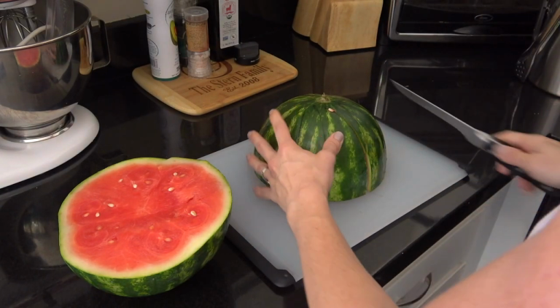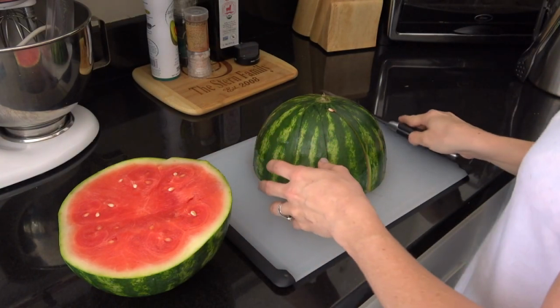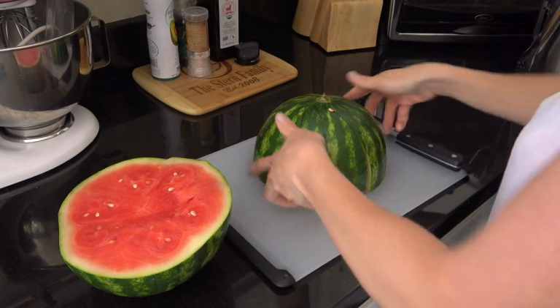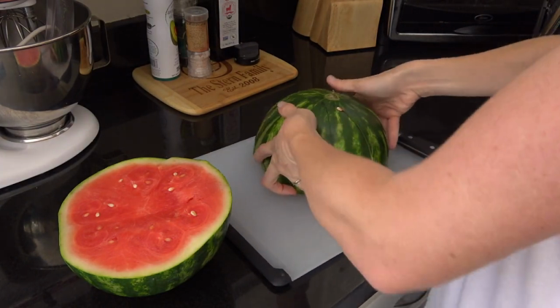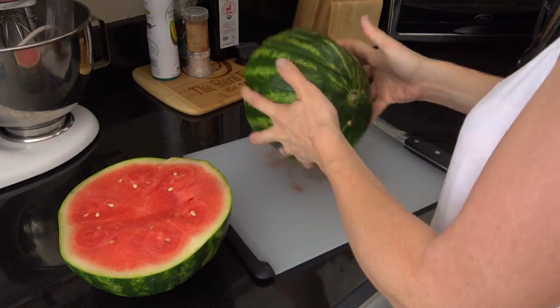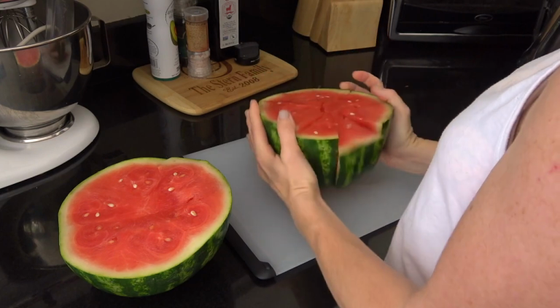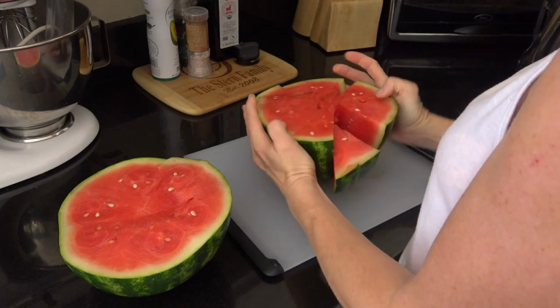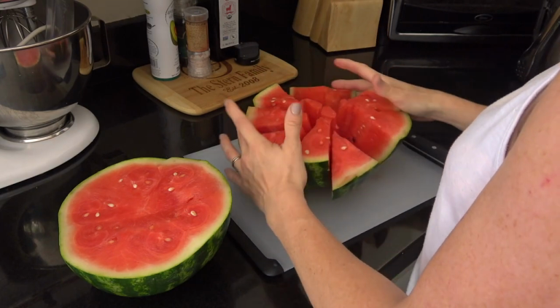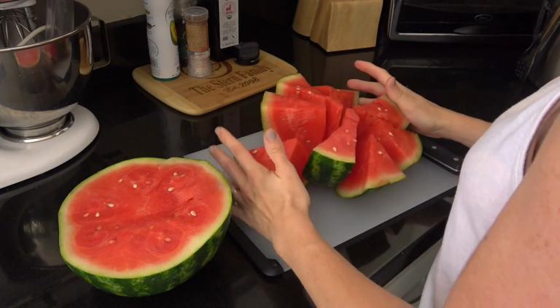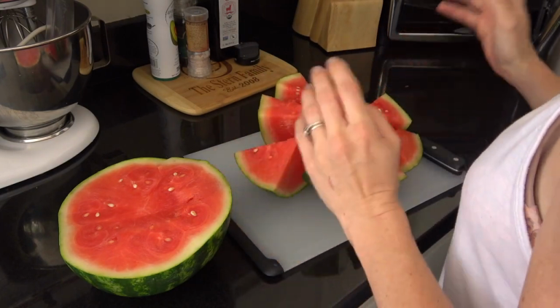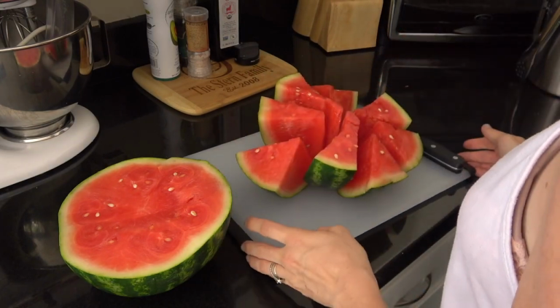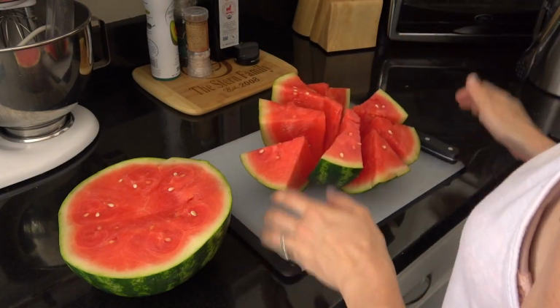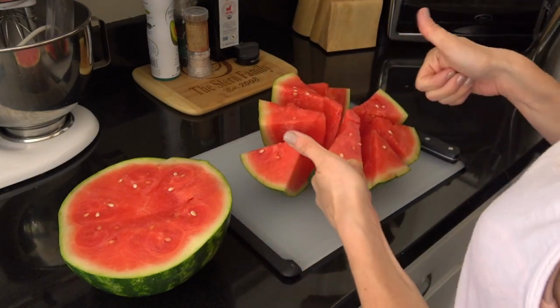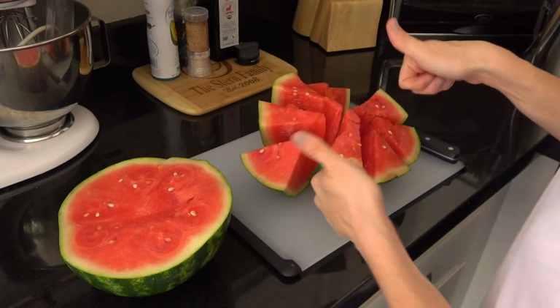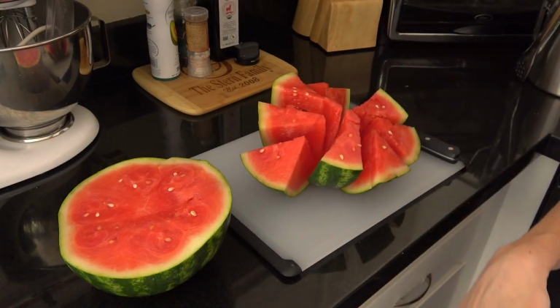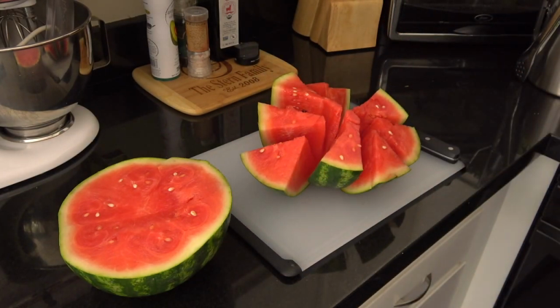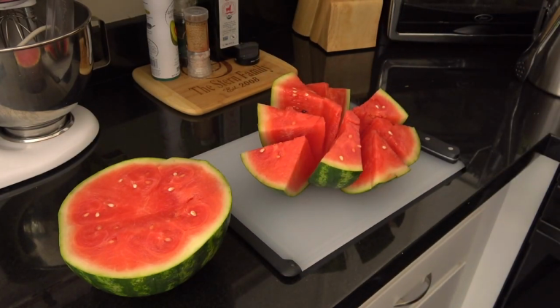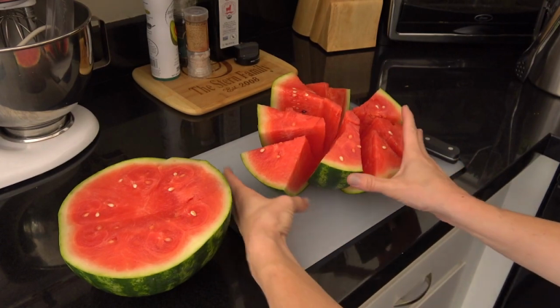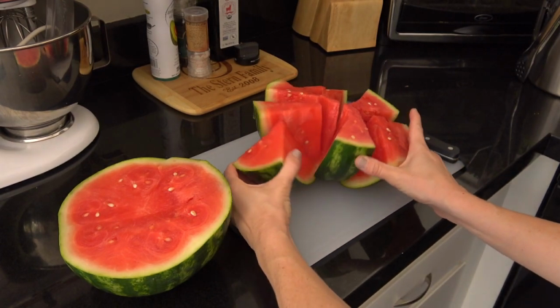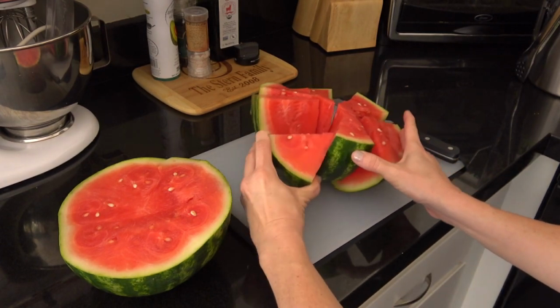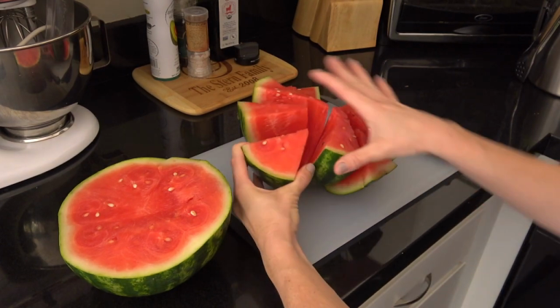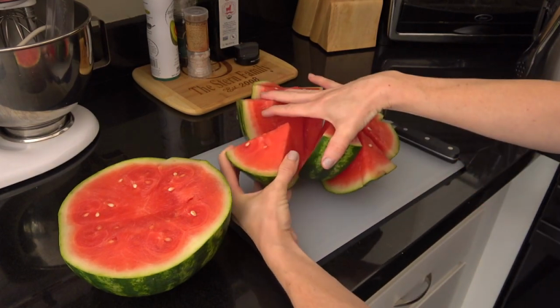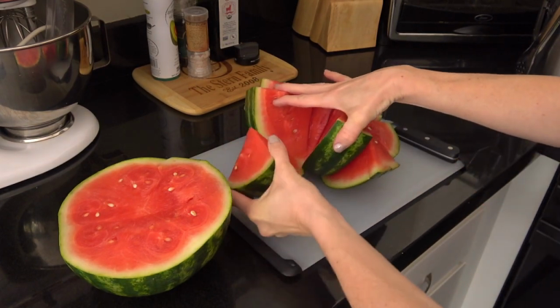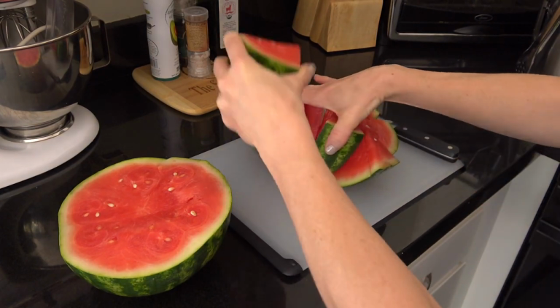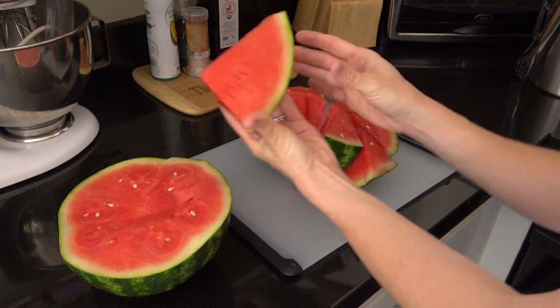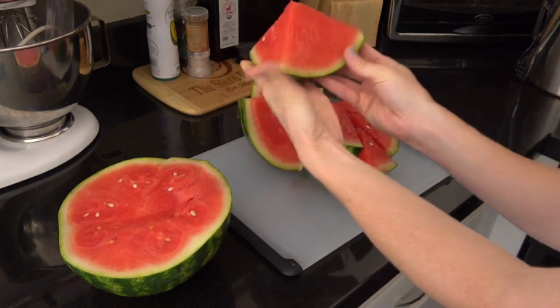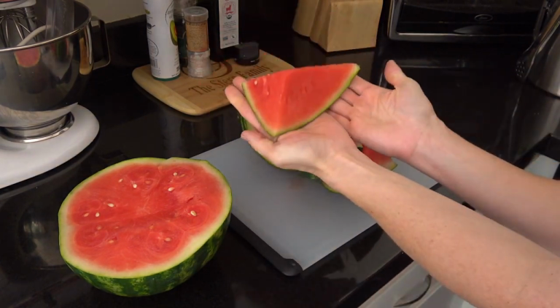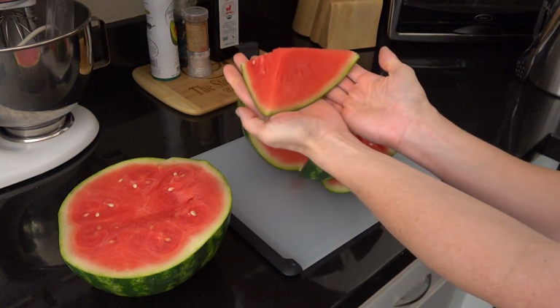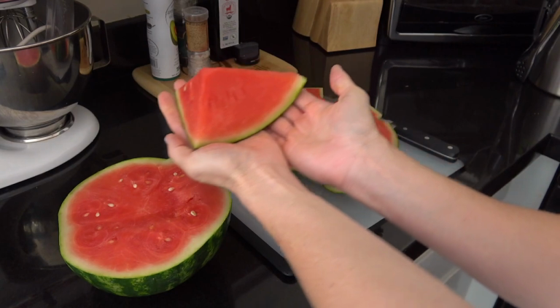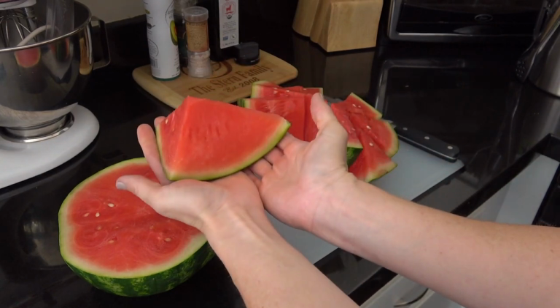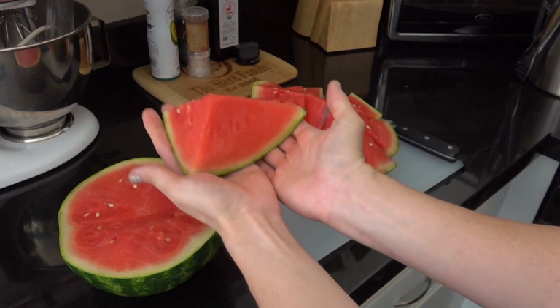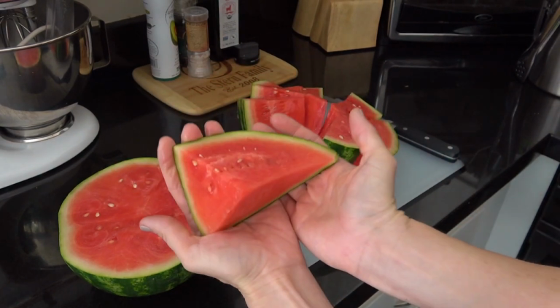Then I just flip it over like so, spread apart, and we're good. I just break off pieces and give to my kids. They're really easy to hold and hang on to and I really like this easy method.